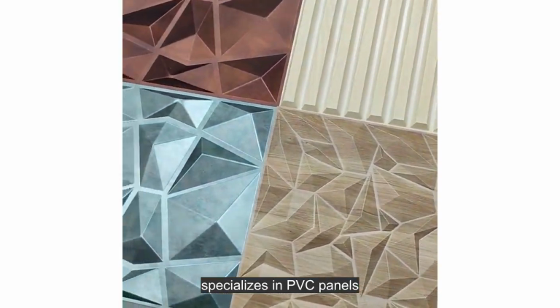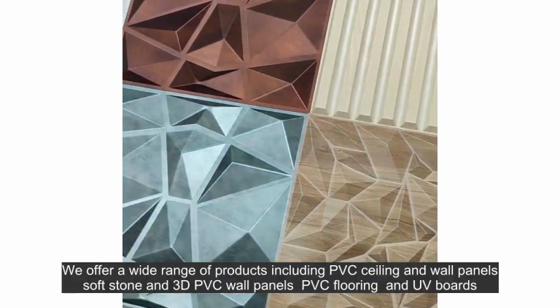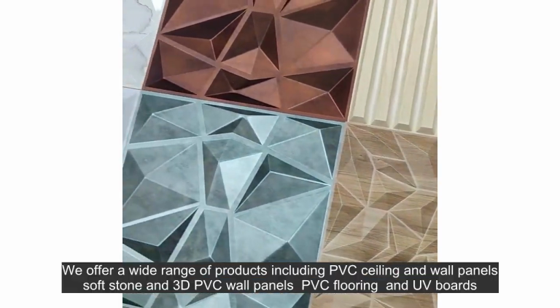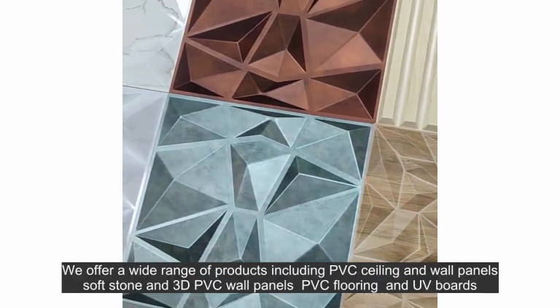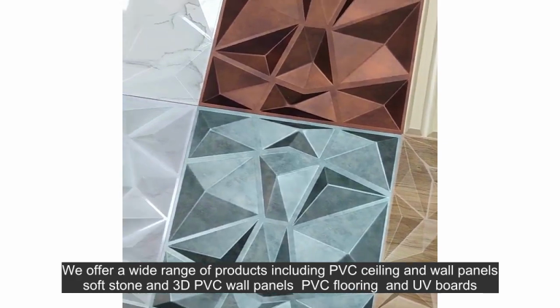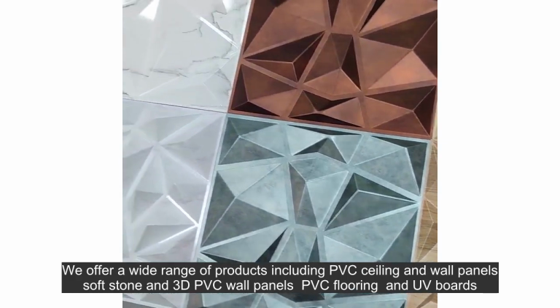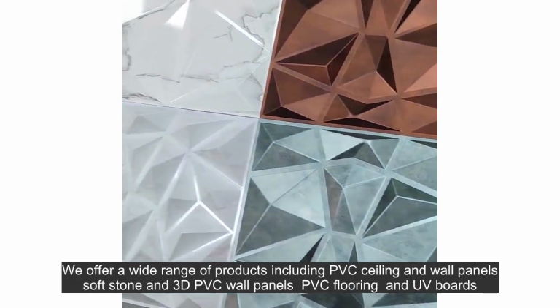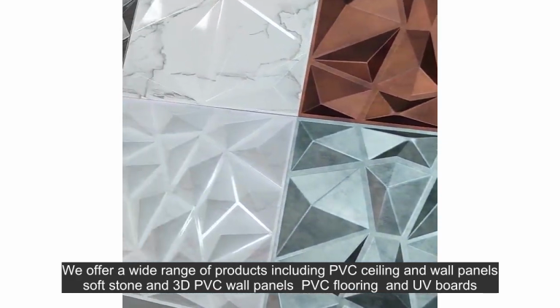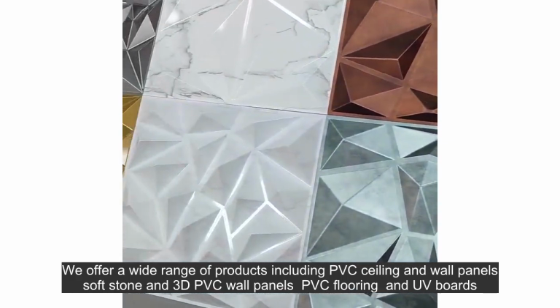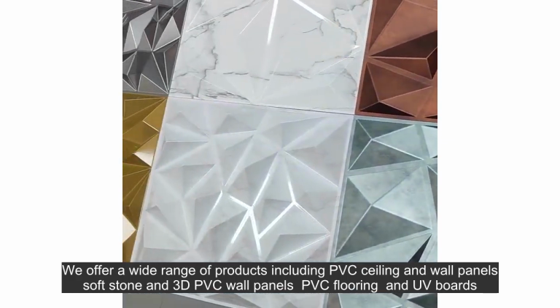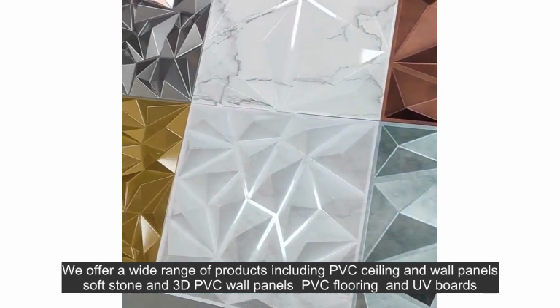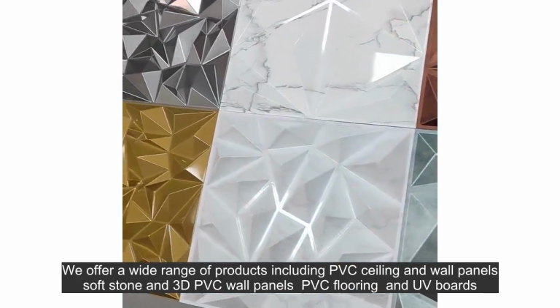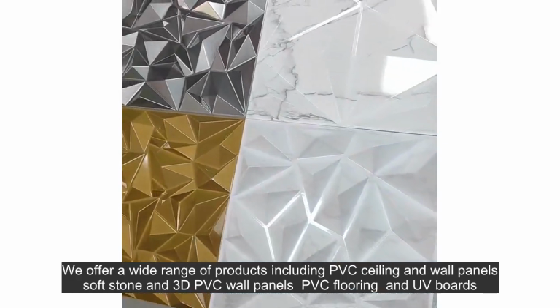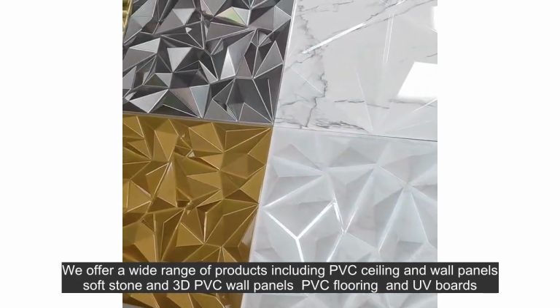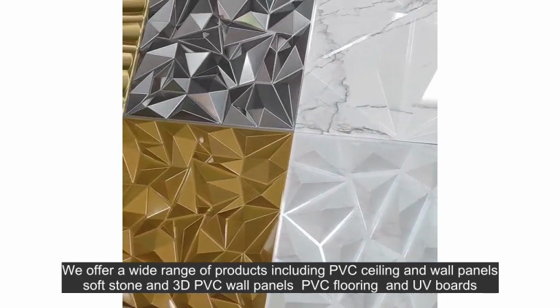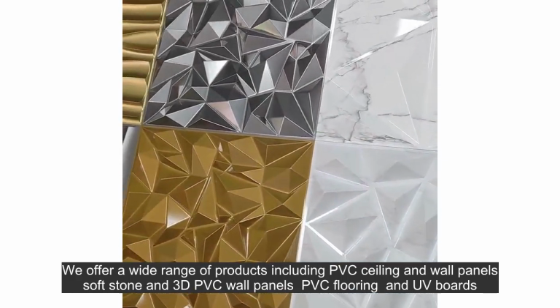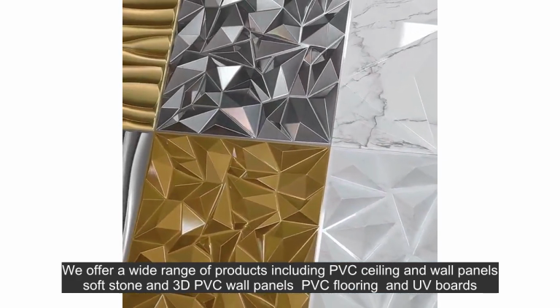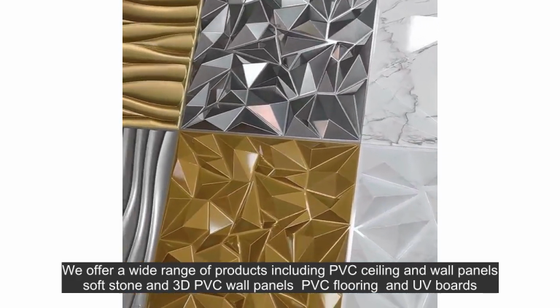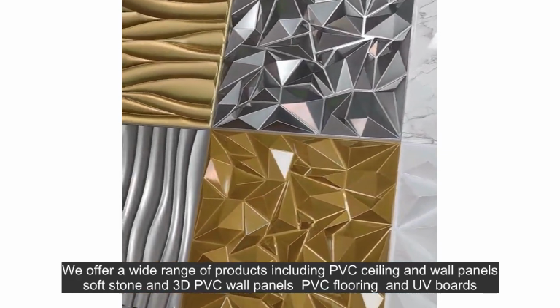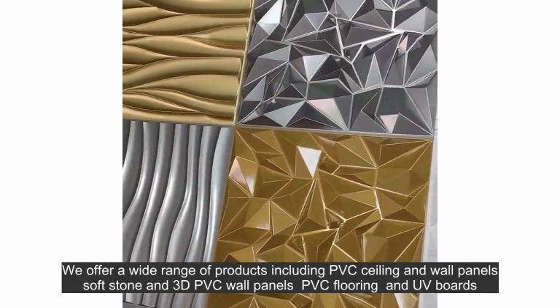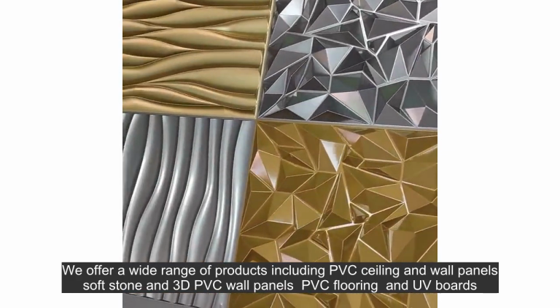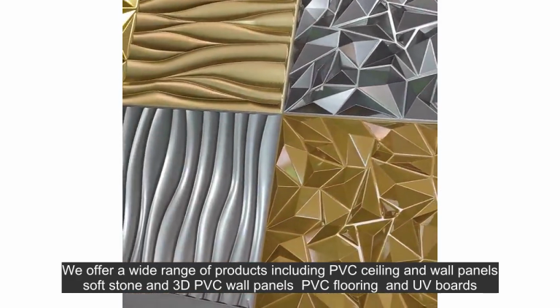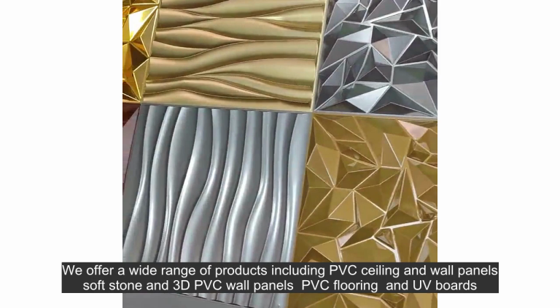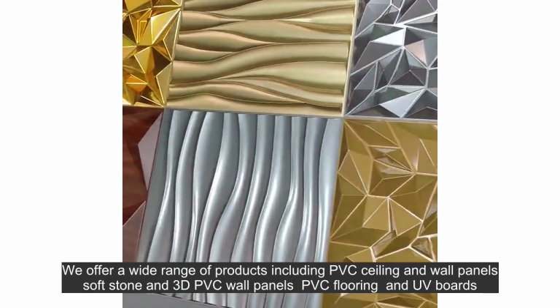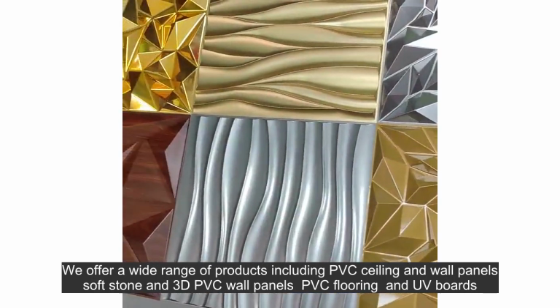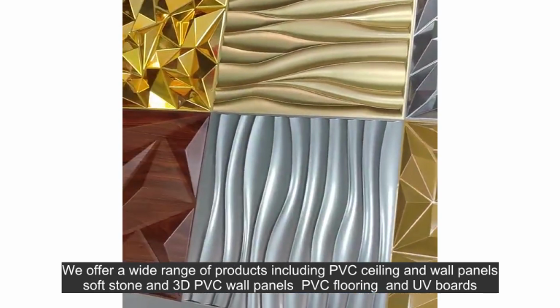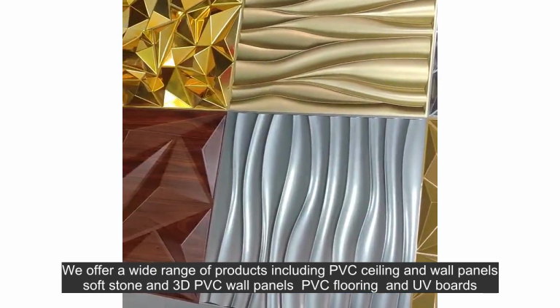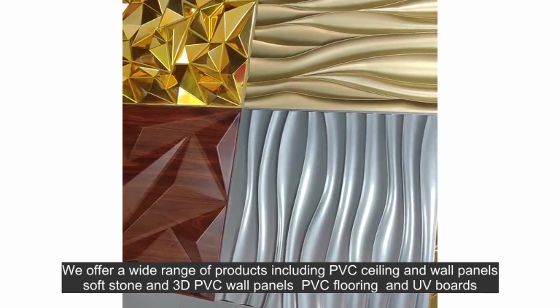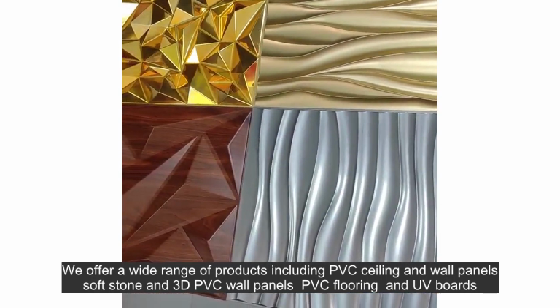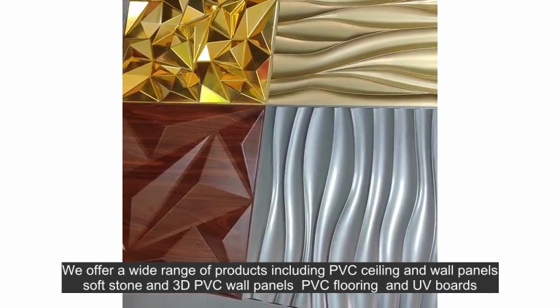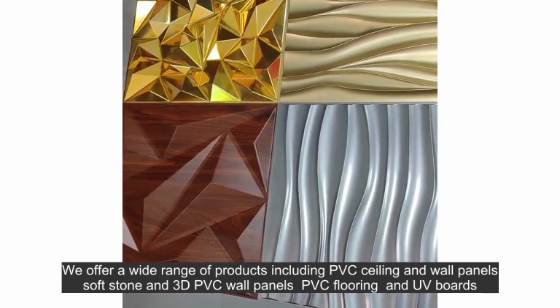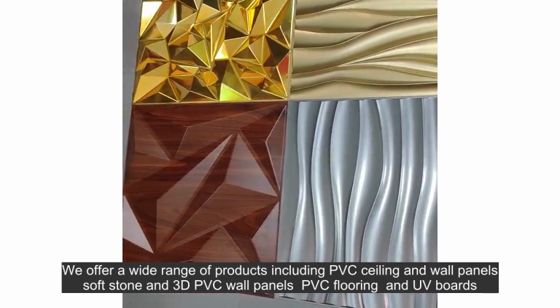We offer a wide range of products including PVC ceiling and wall panels, soft stone and 3D PVC wall panels, PVC flooring and UV boards.